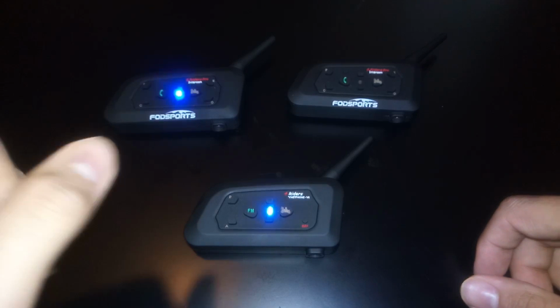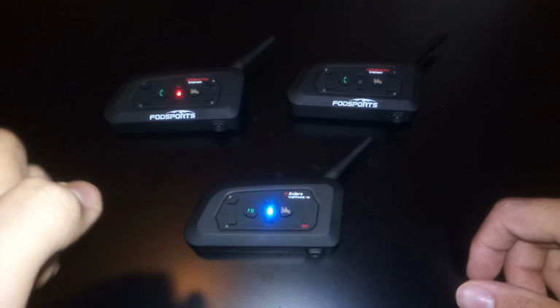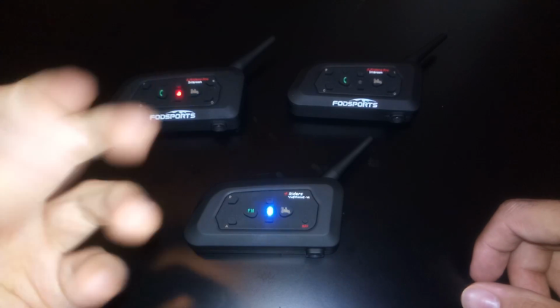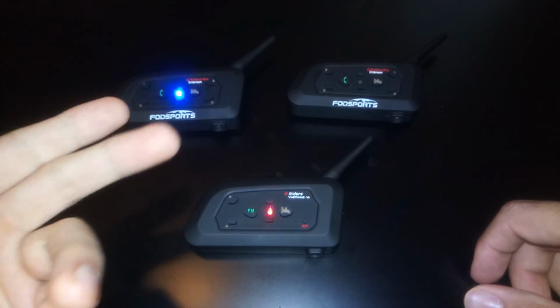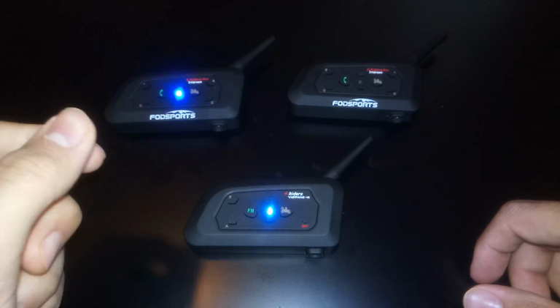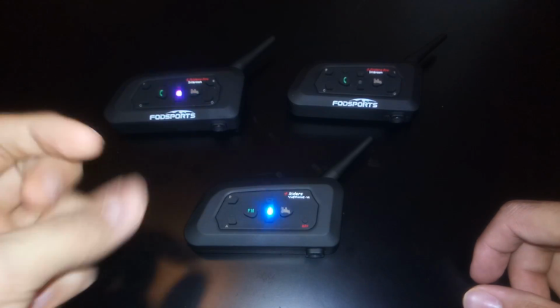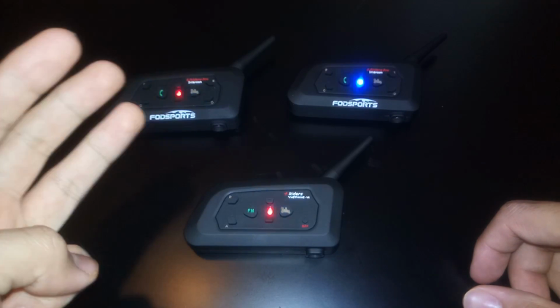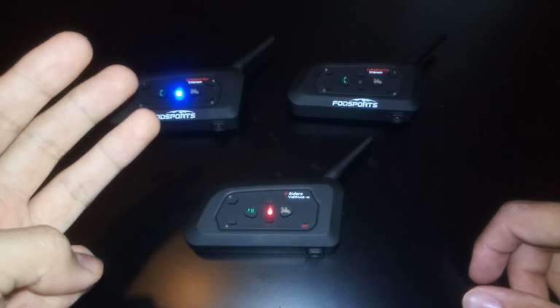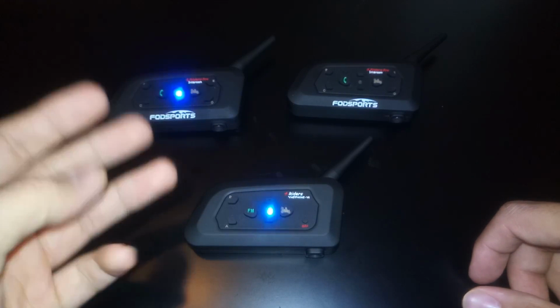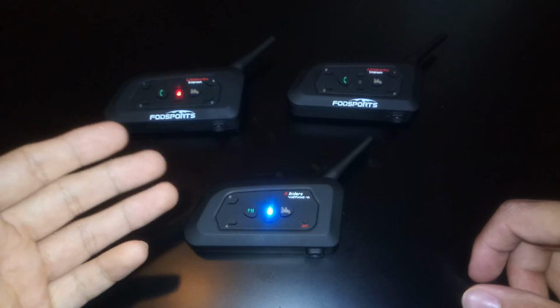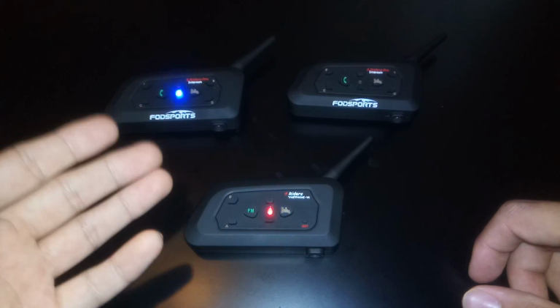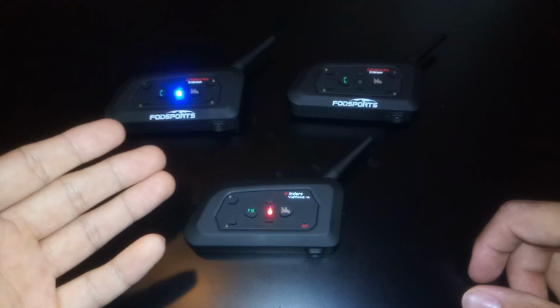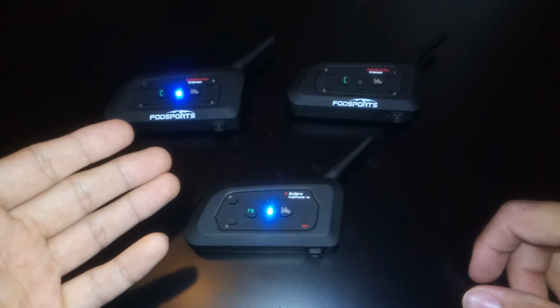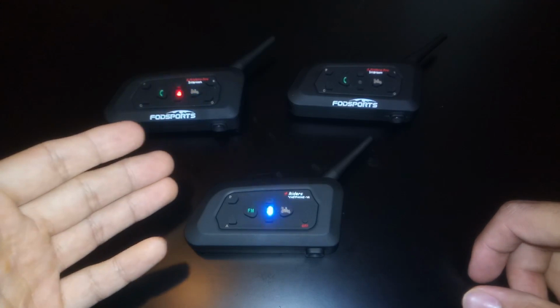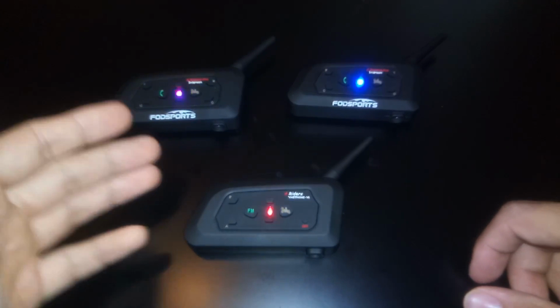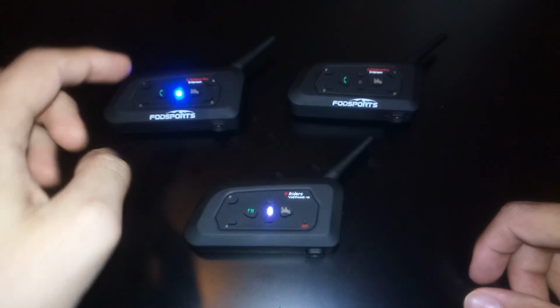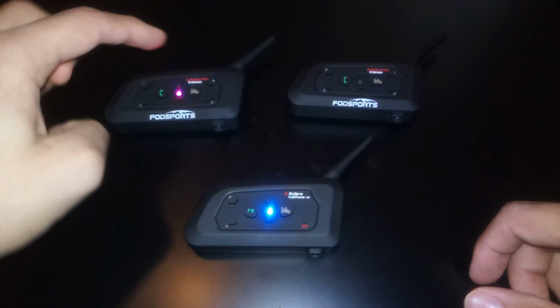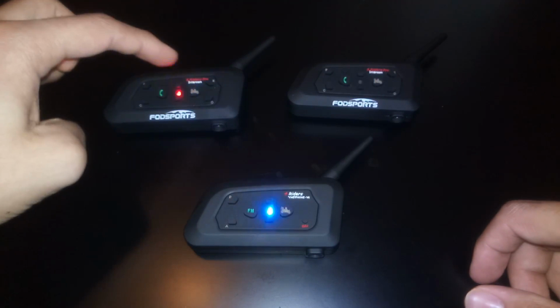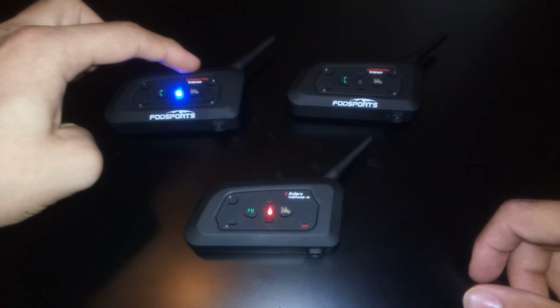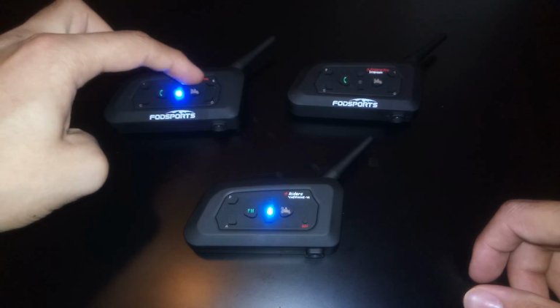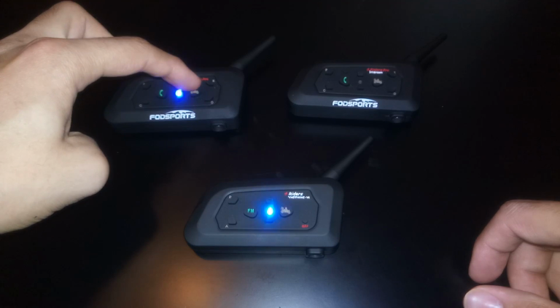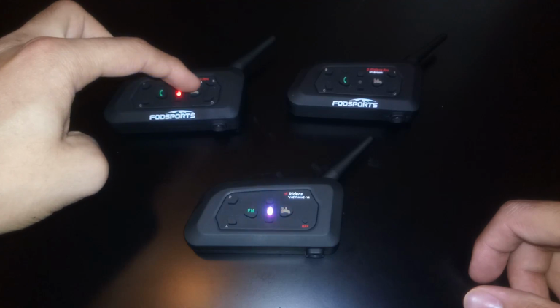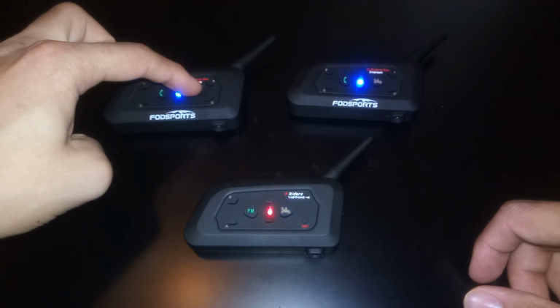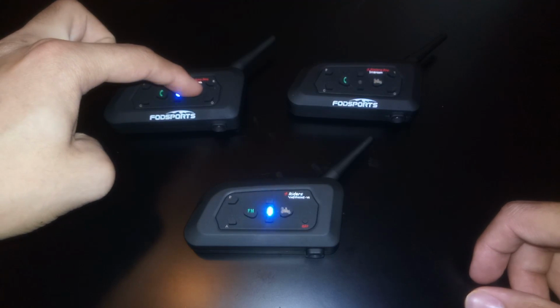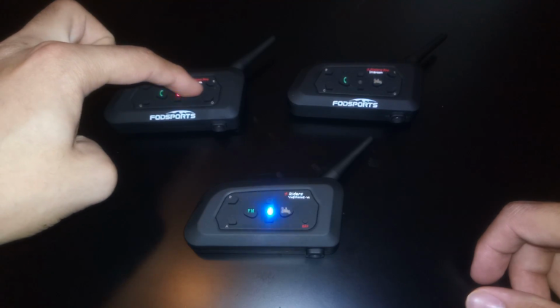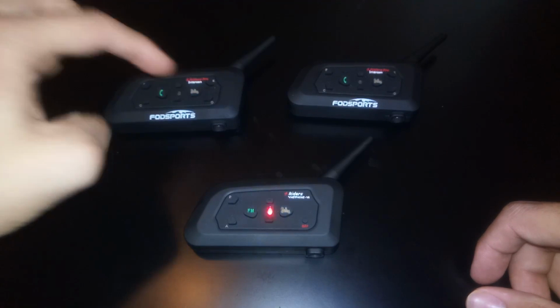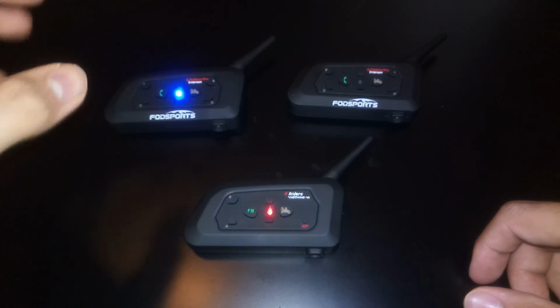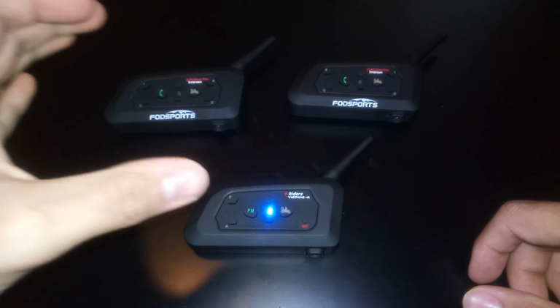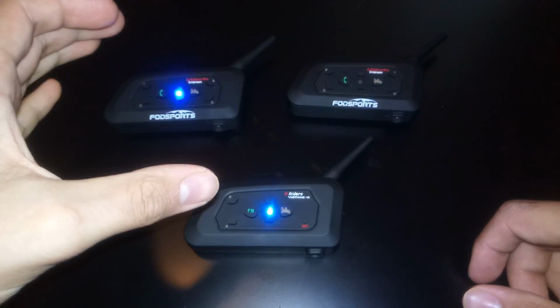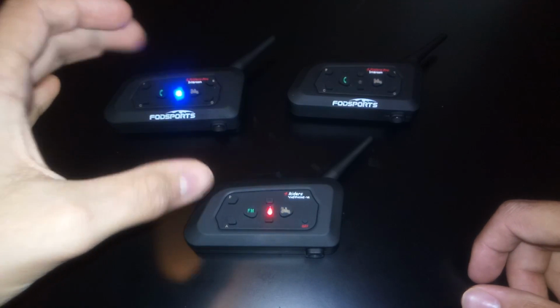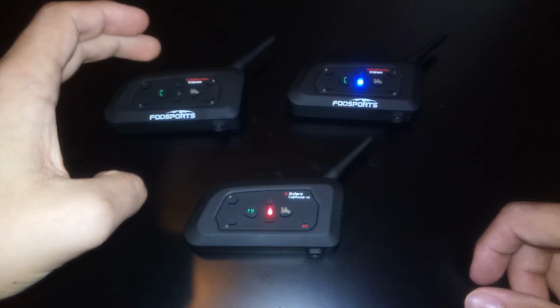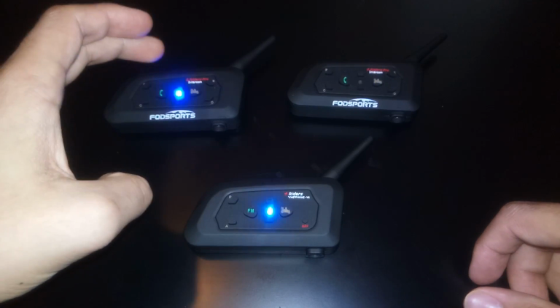Just count to three and then press the home button on the V6.